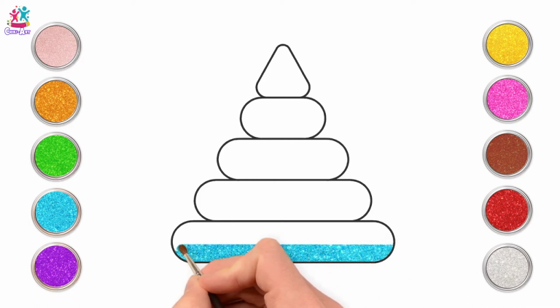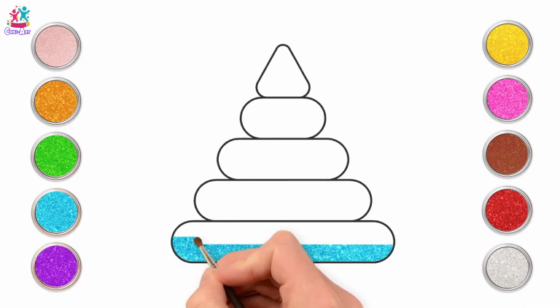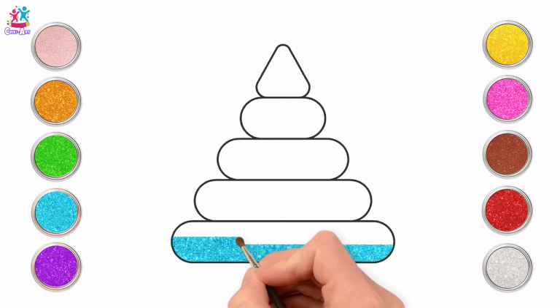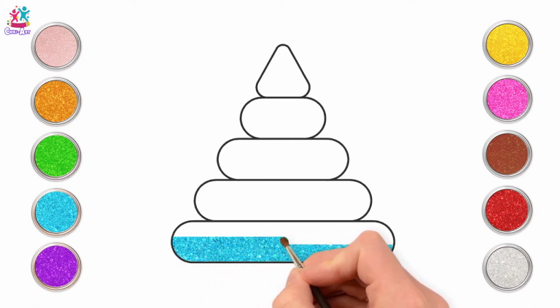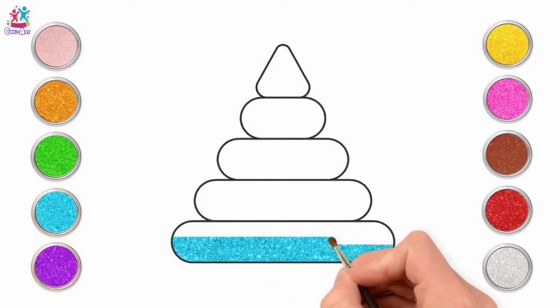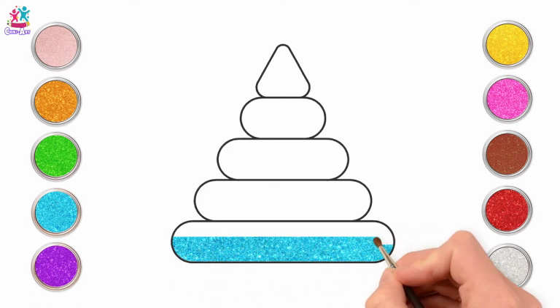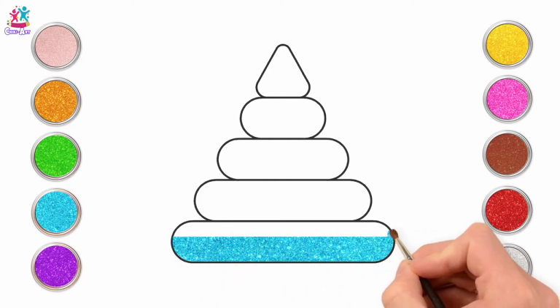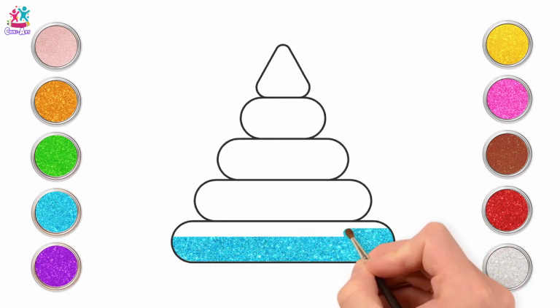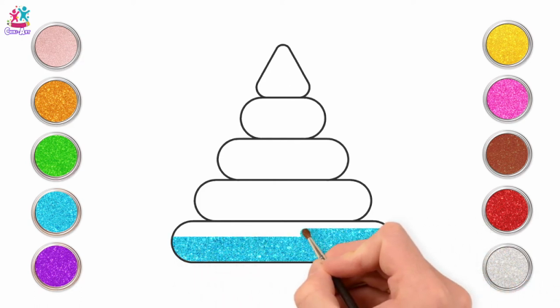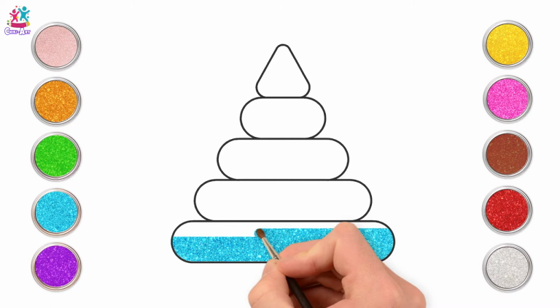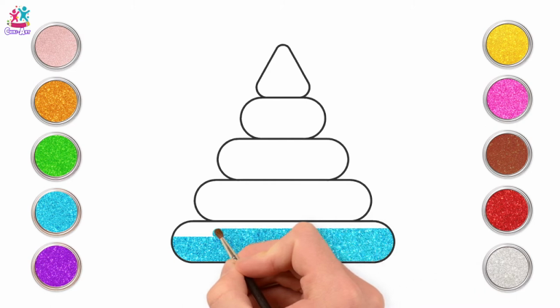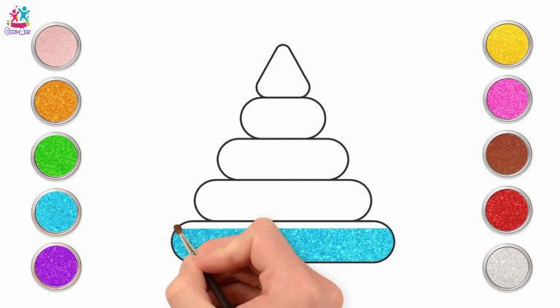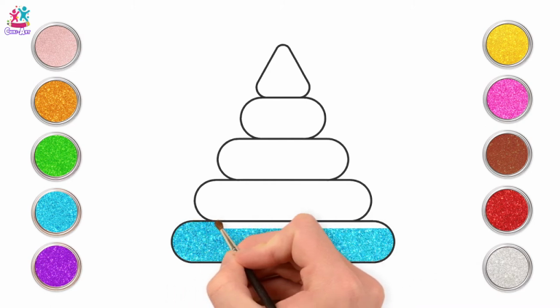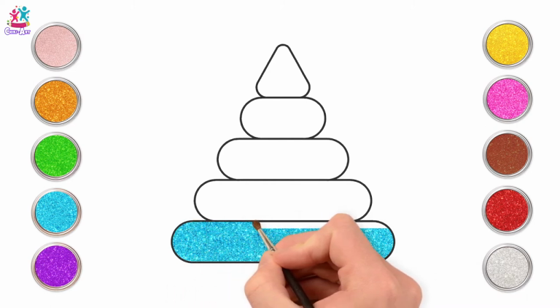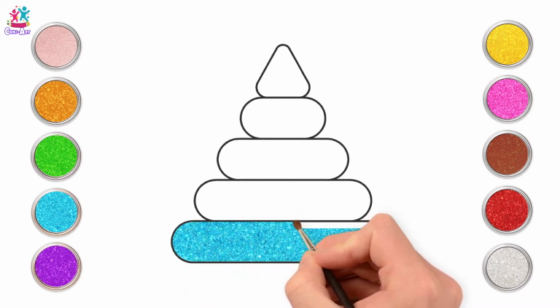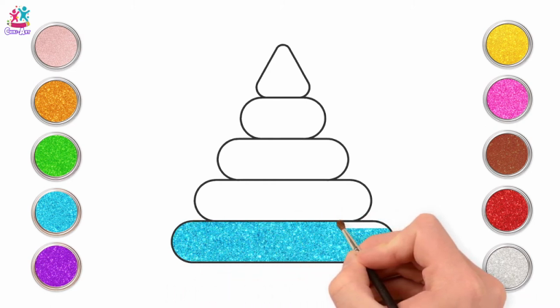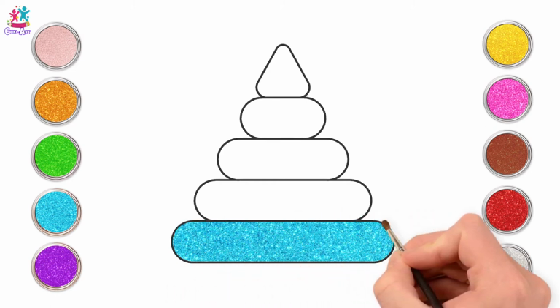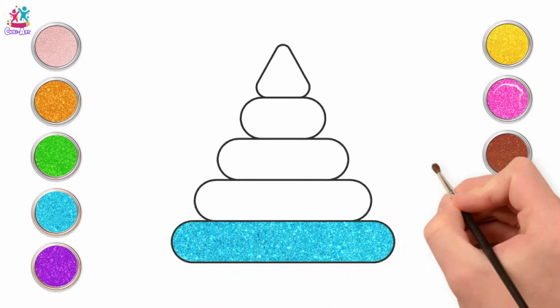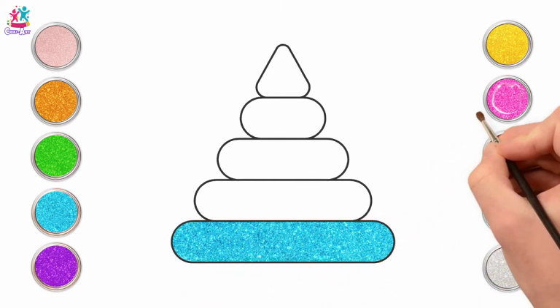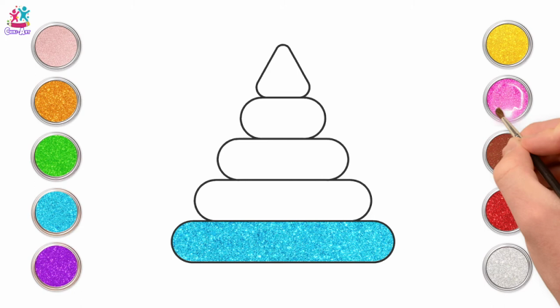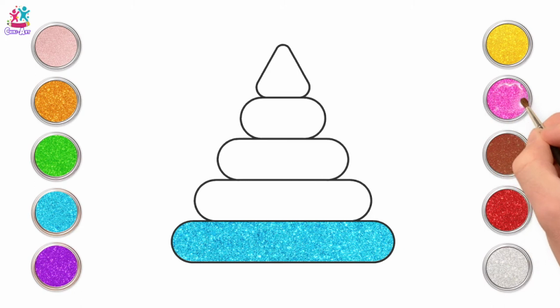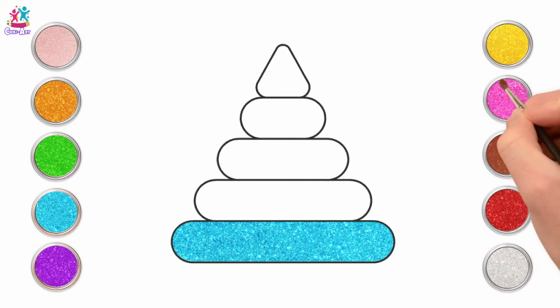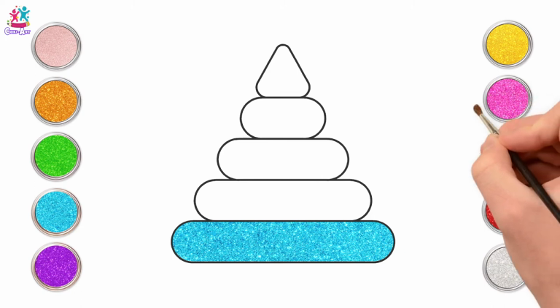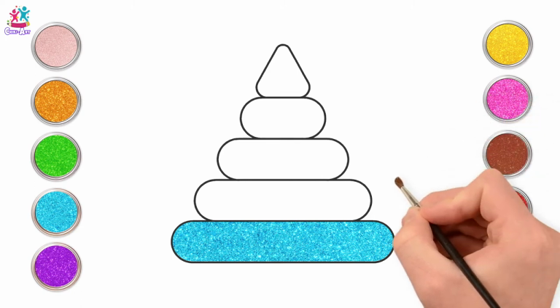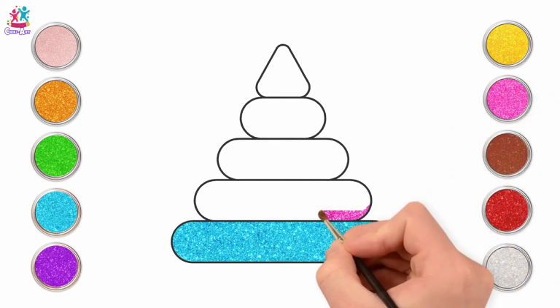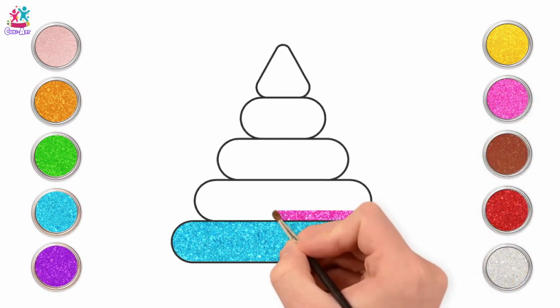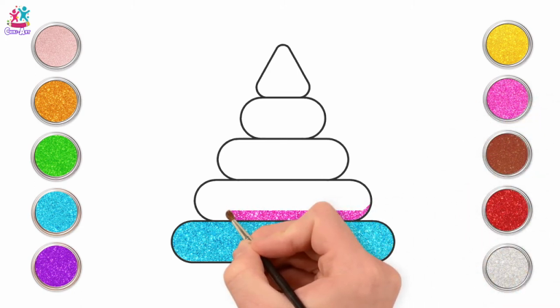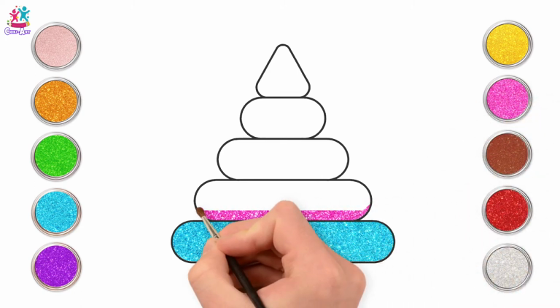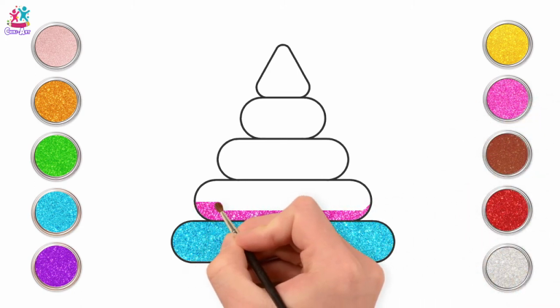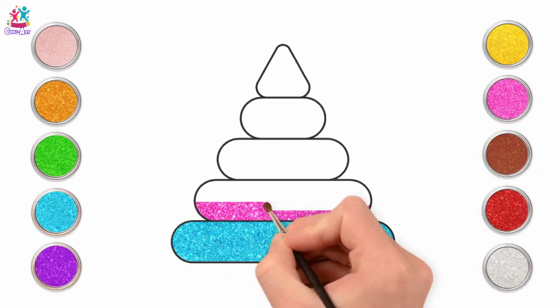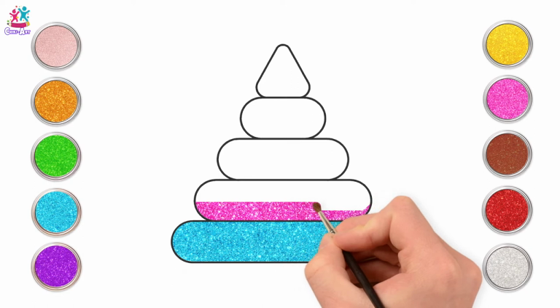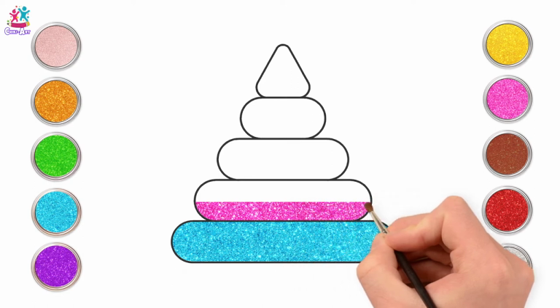Did you ever play with these when you were a baby? They're brilliant! You get a big ring, a medium ring, a small ring, even smaller, smaller, smaller — and you have to stack them in the right order. They're usually lovely rainbow colours.